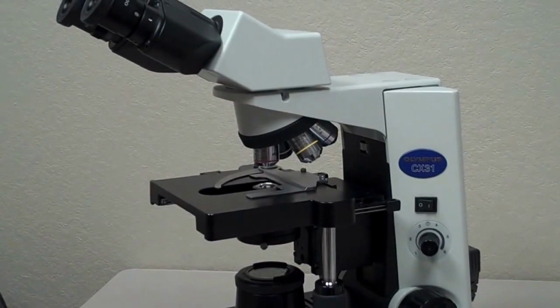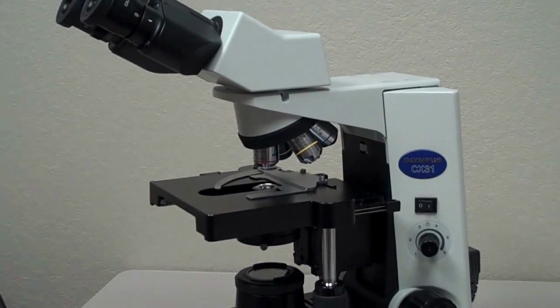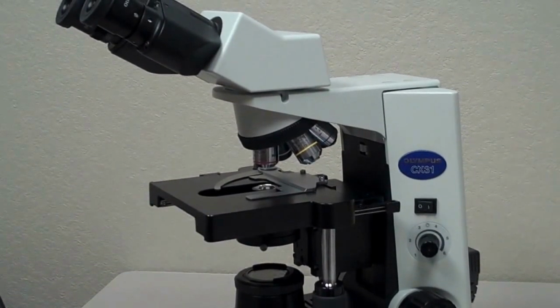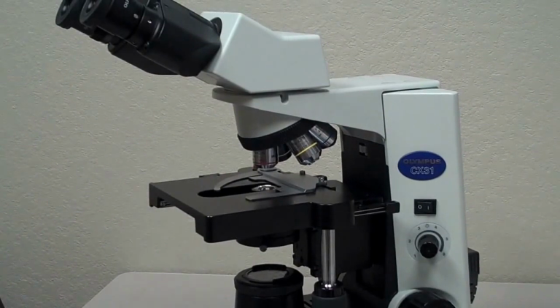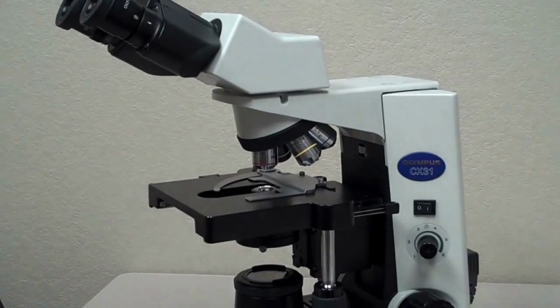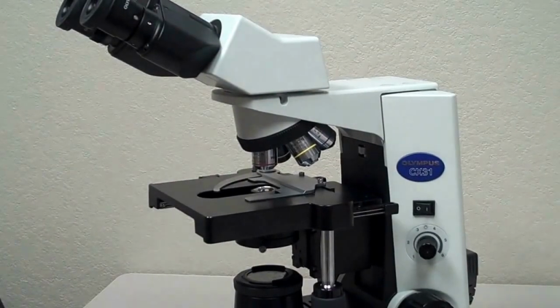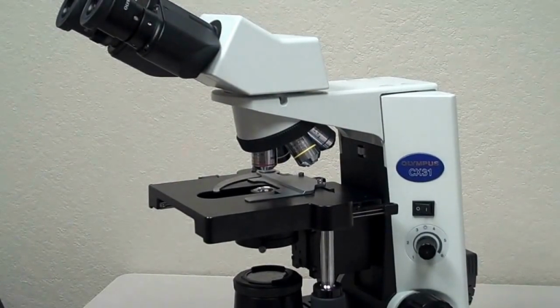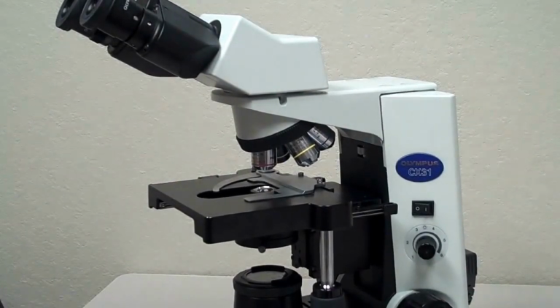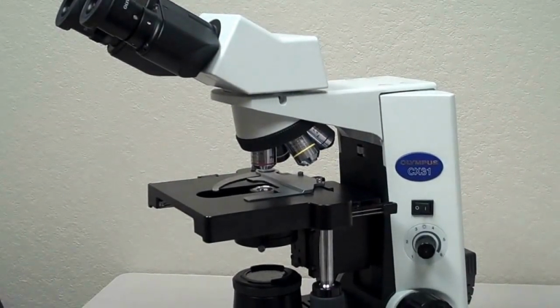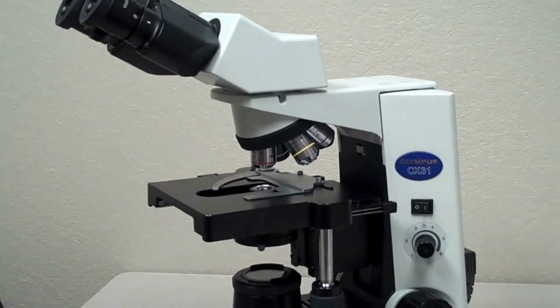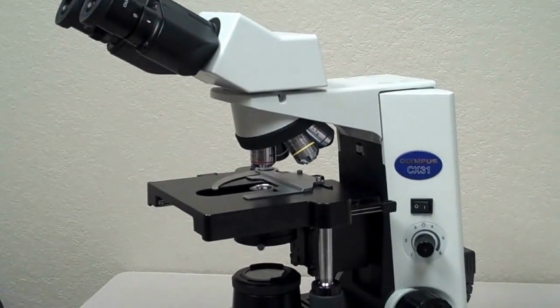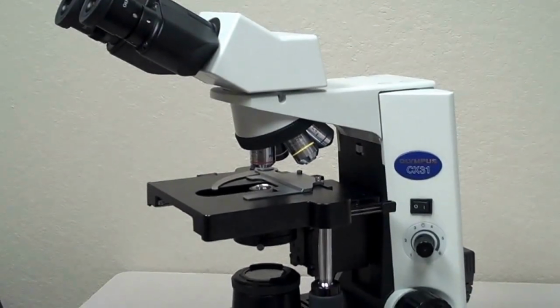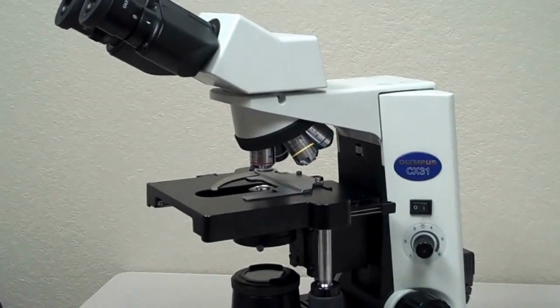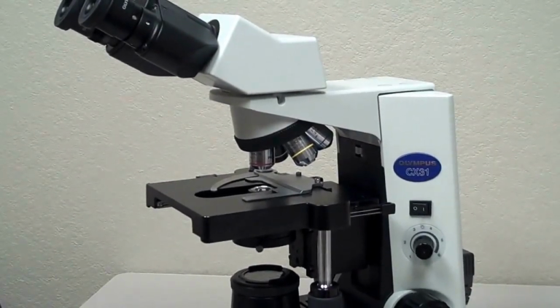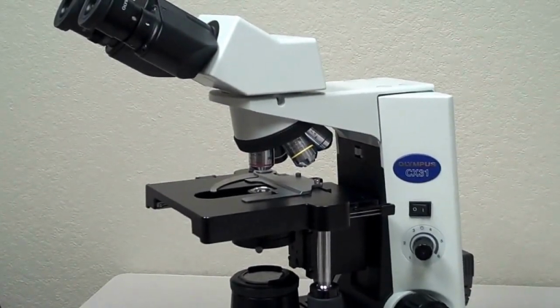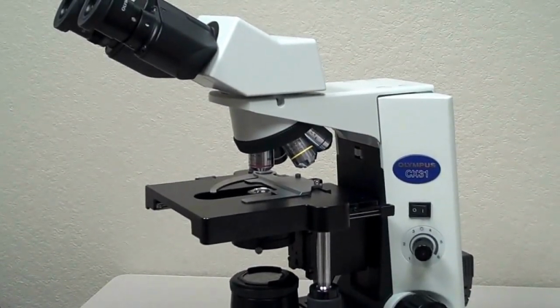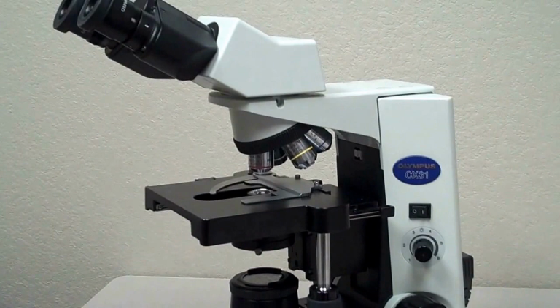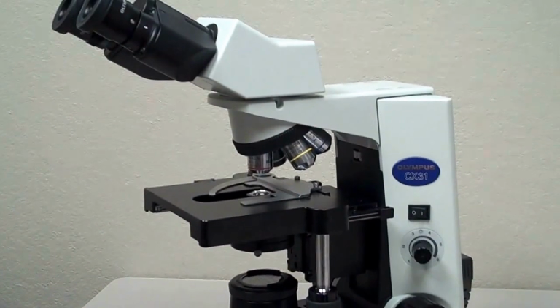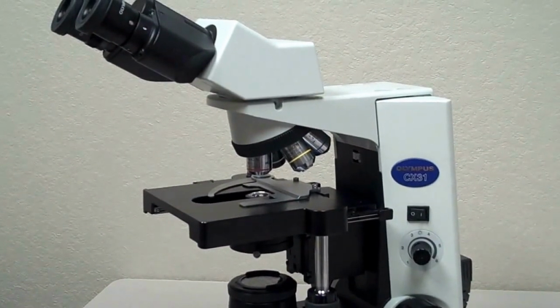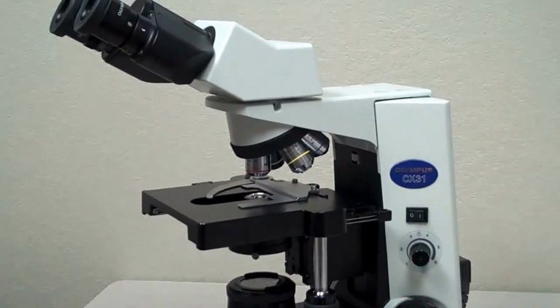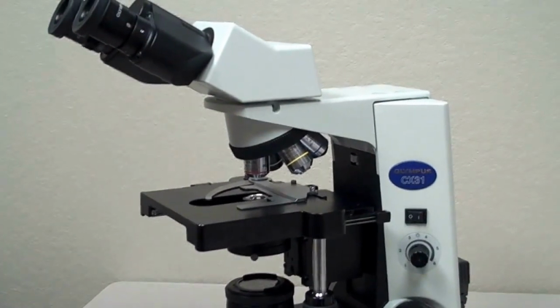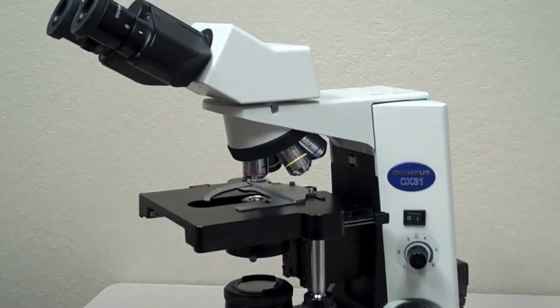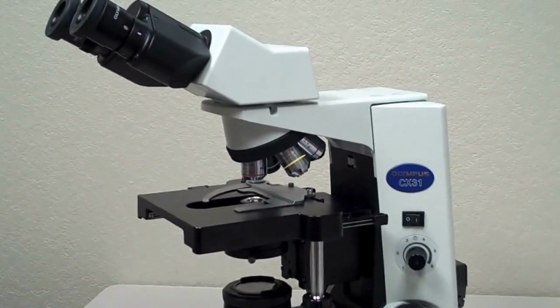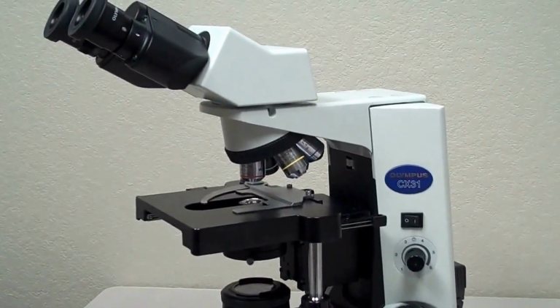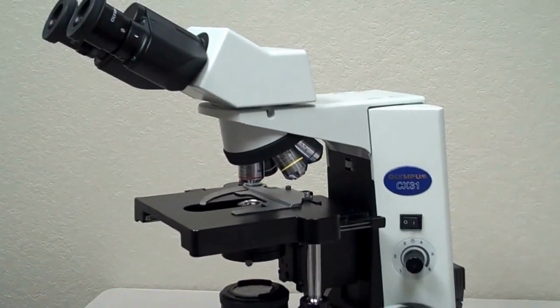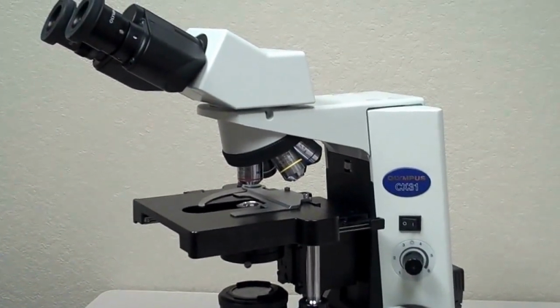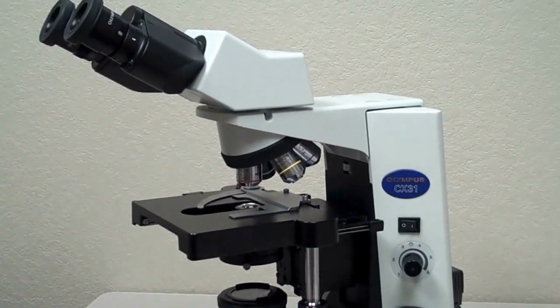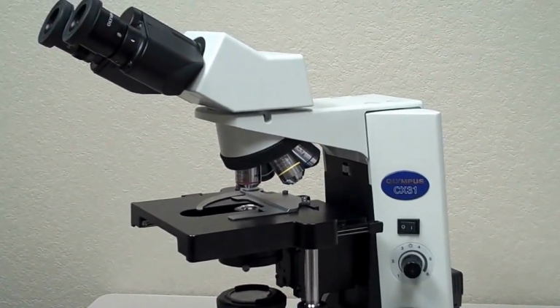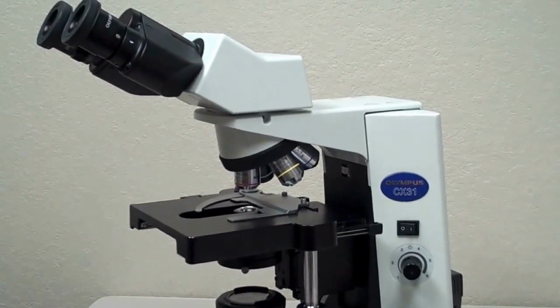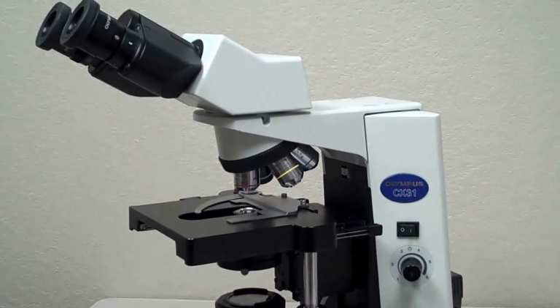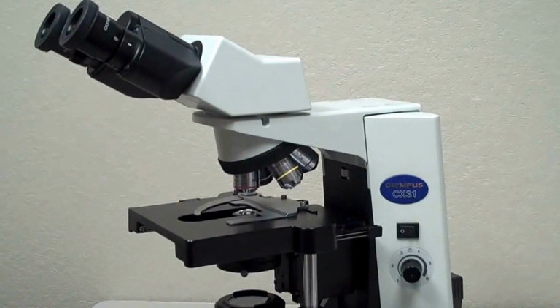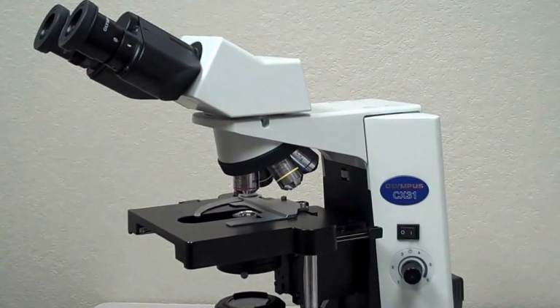Today I'm going to go through the parts of the Olympus CX-31 microscope that we use in microbiology at Mesa Community College. In this video I'm going to go through the different parts of the microscope and the functions of each one of those parts.